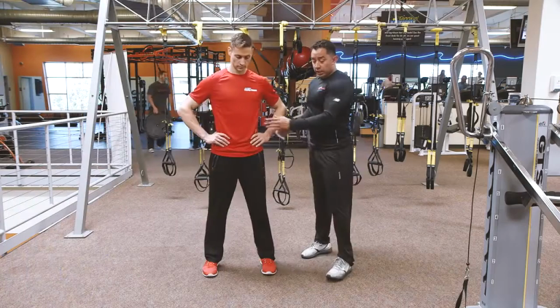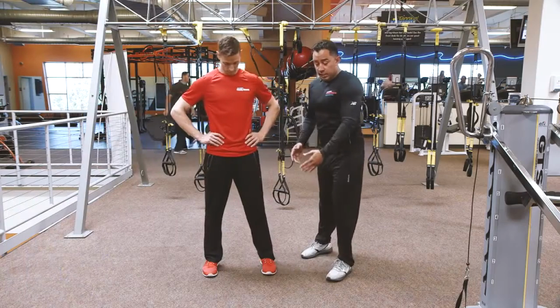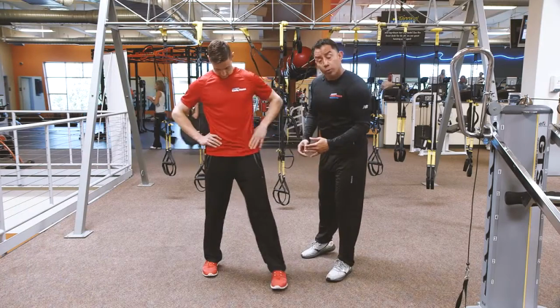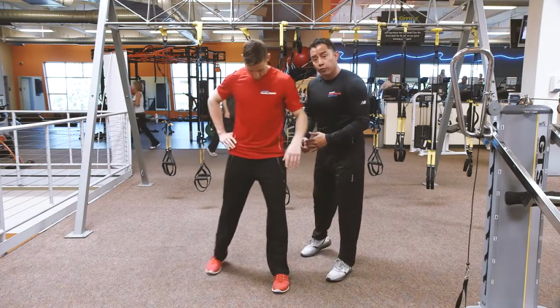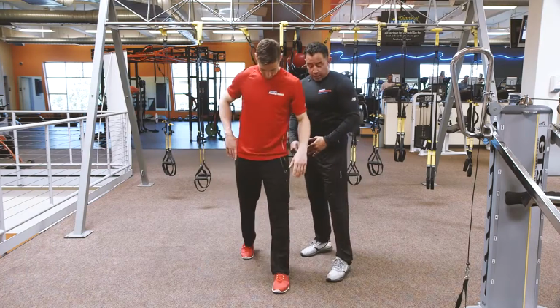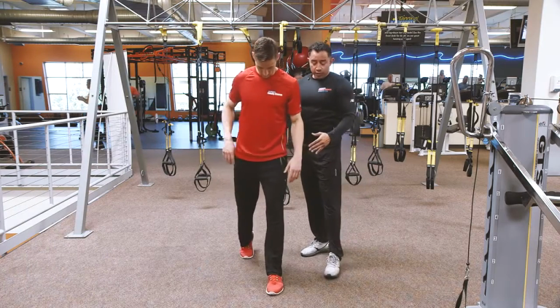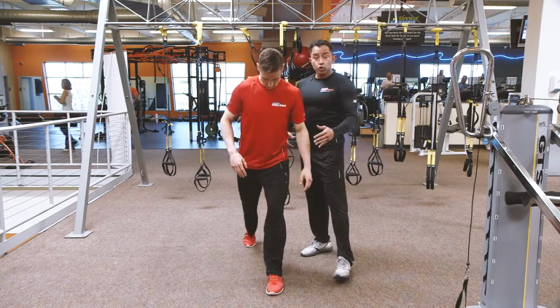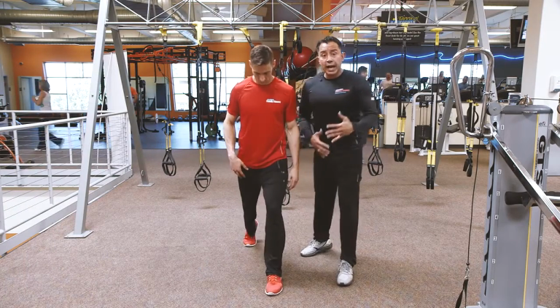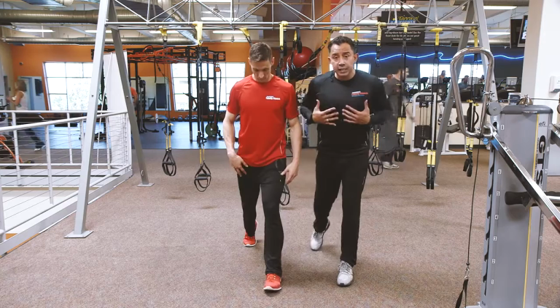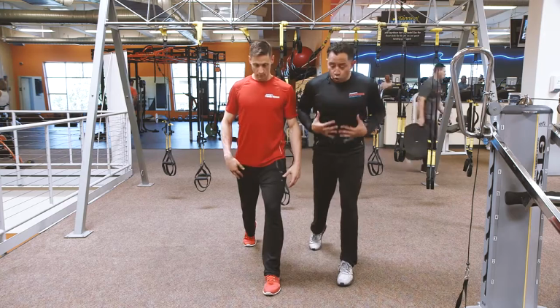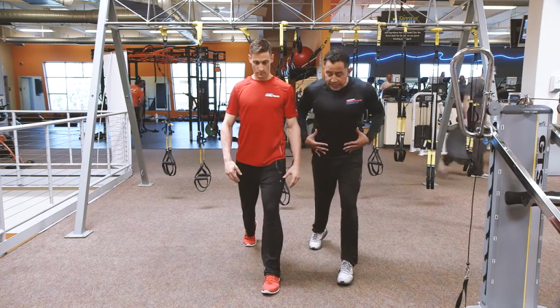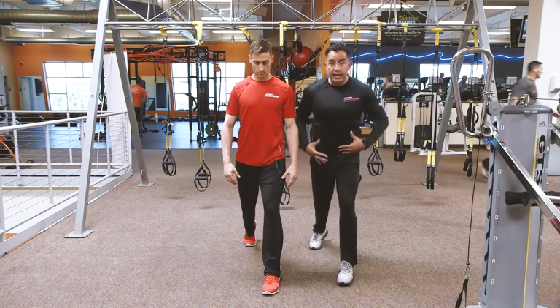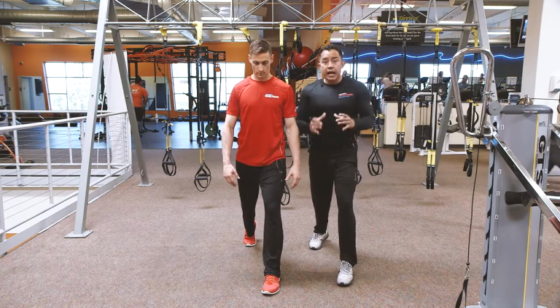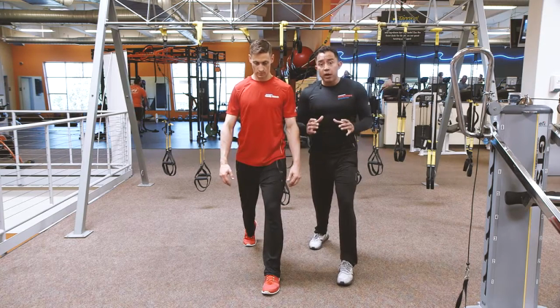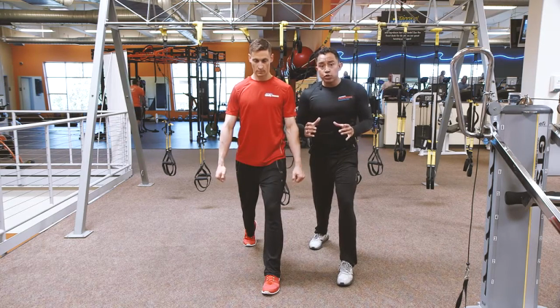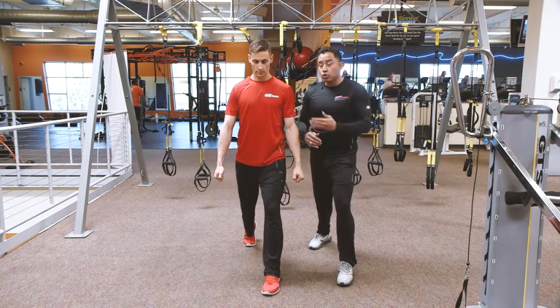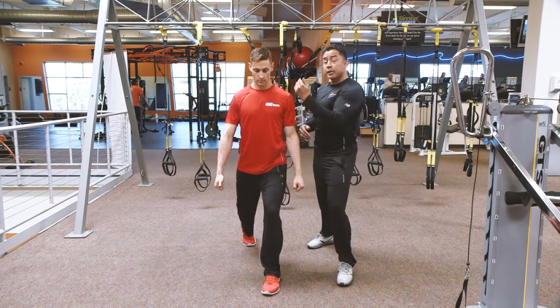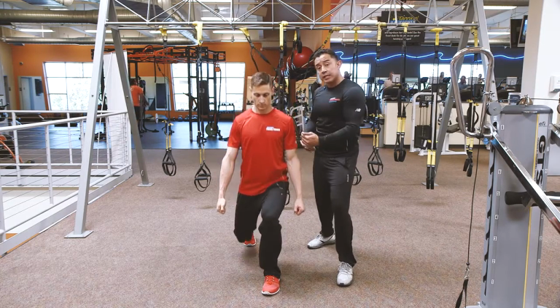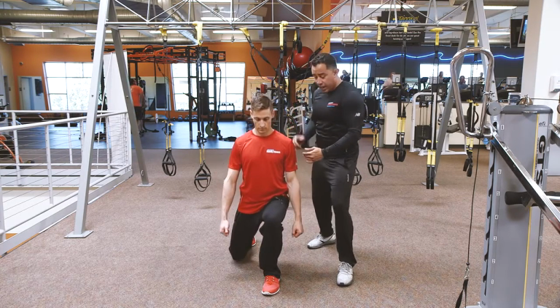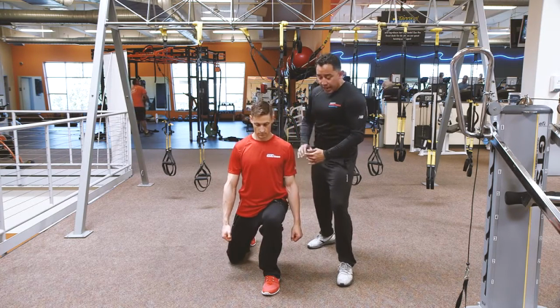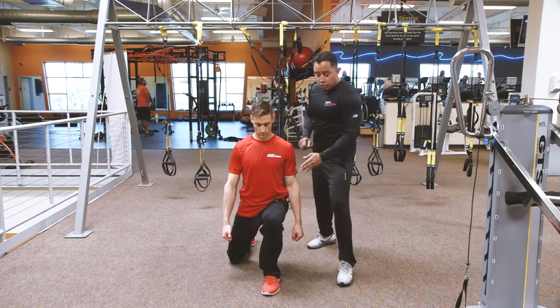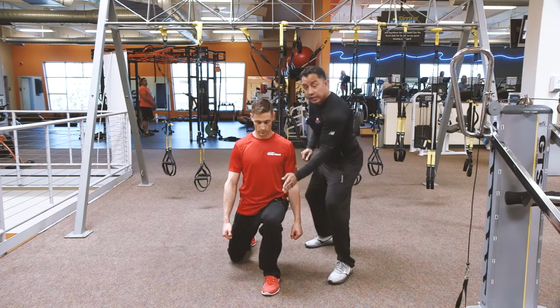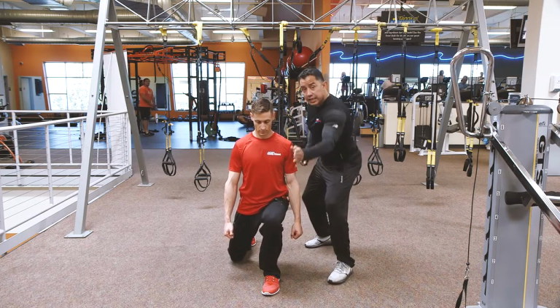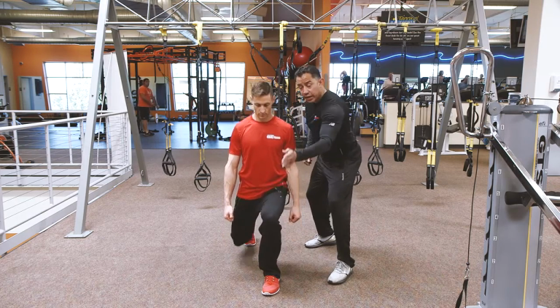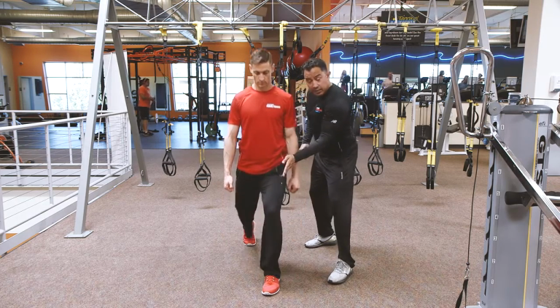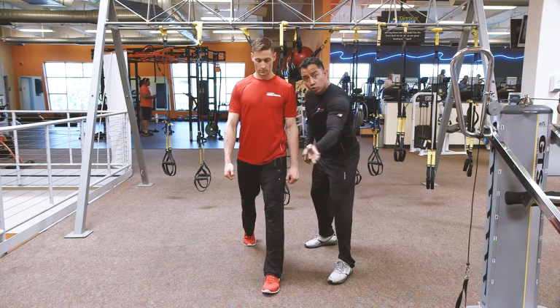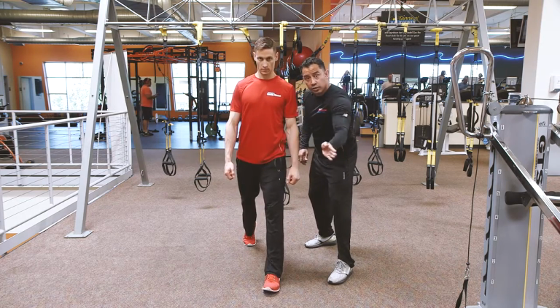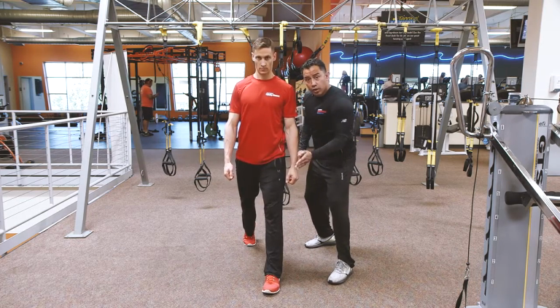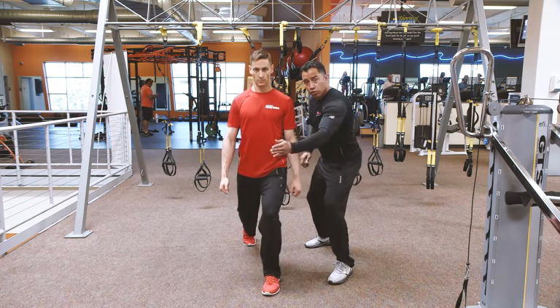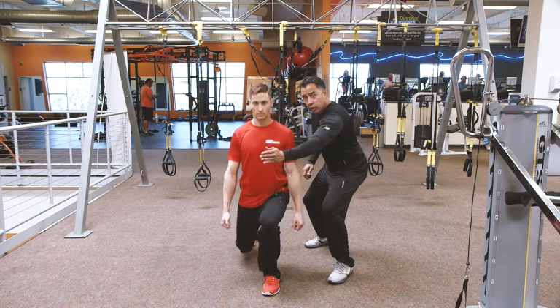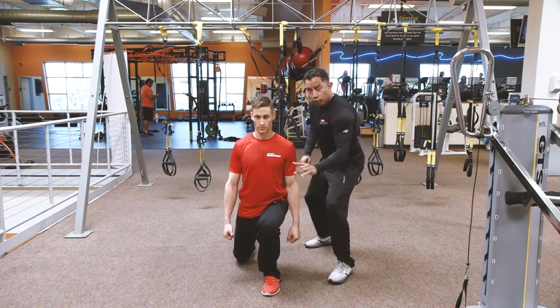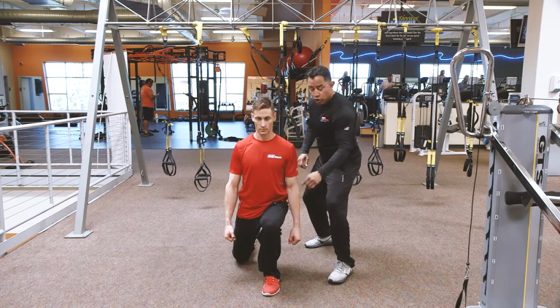He's gonna step forward with one foot and we're gonna make sure that as he keeps his core nice and tight and the pelvis in neutral so that he protects the spine, as he goes down the knee stays straight. It's not shooting to the left or to the right over his toes.